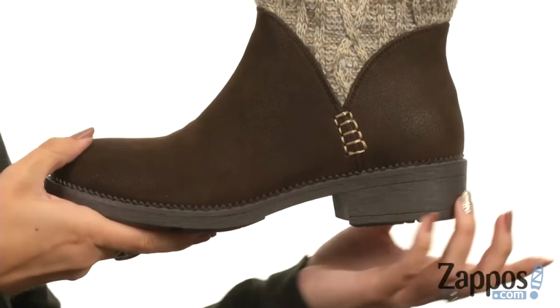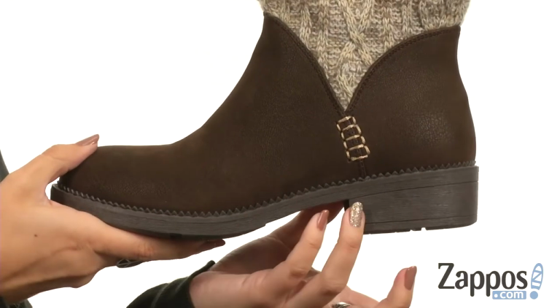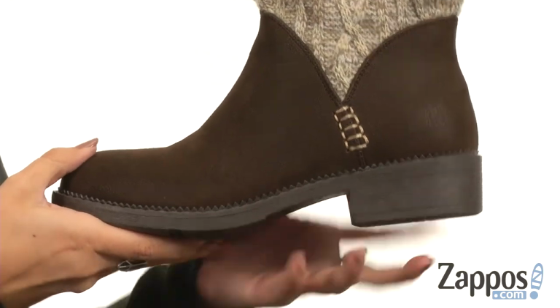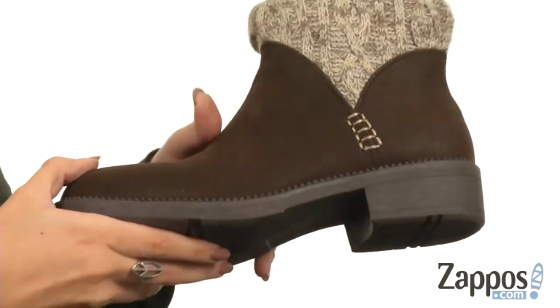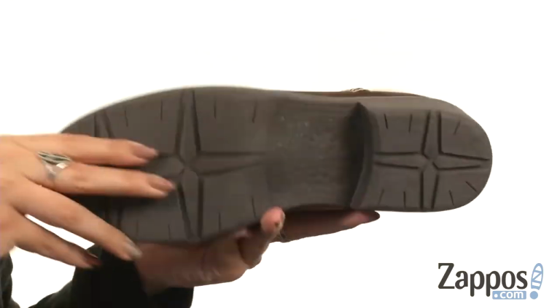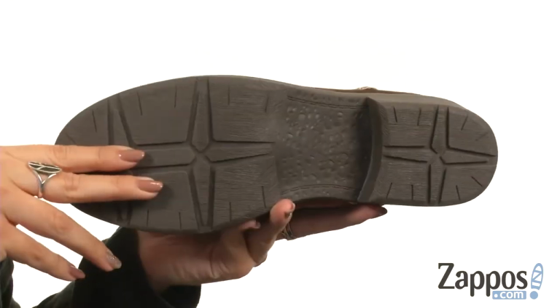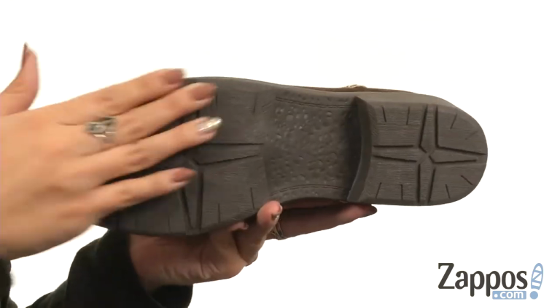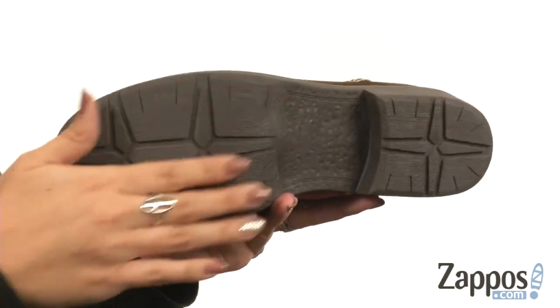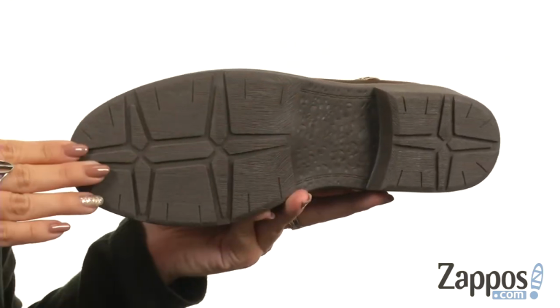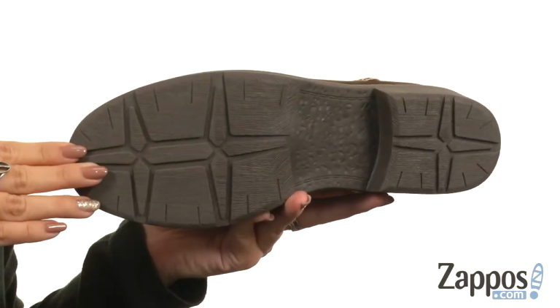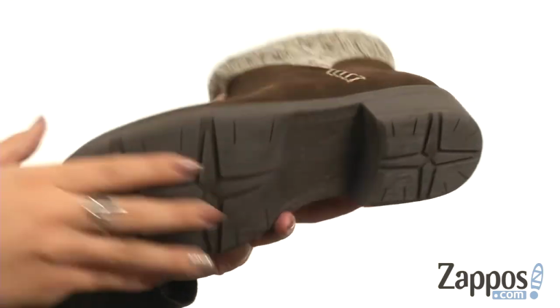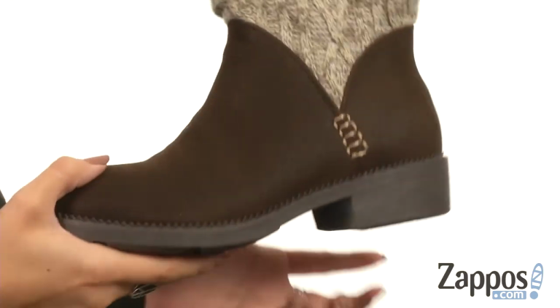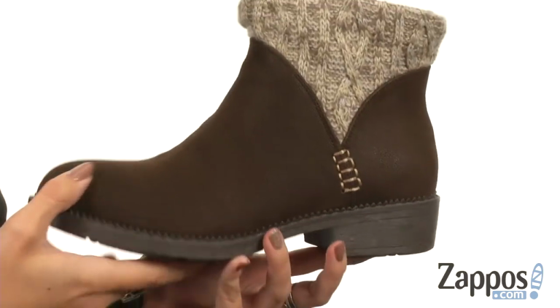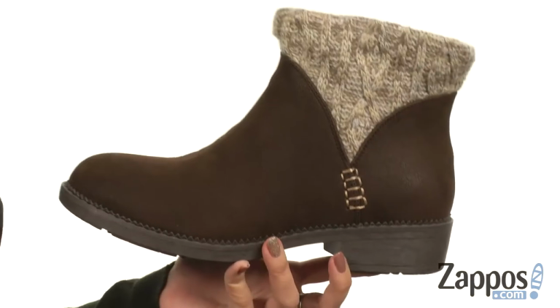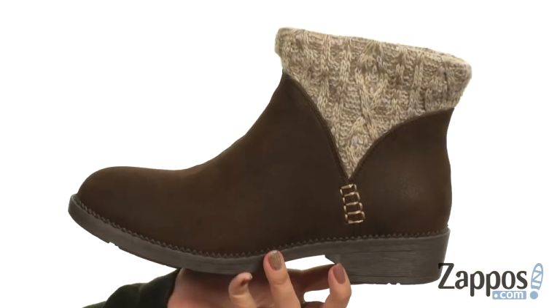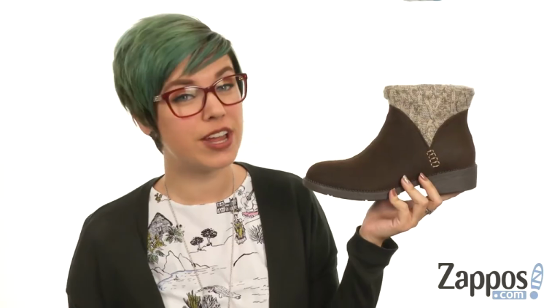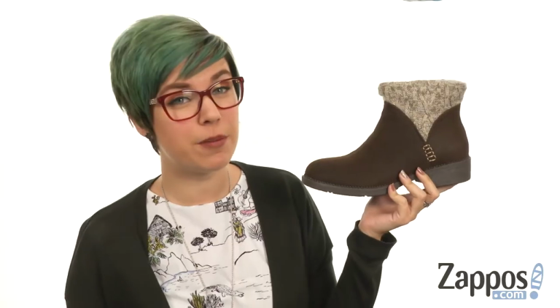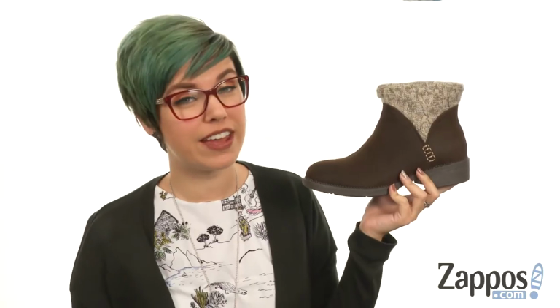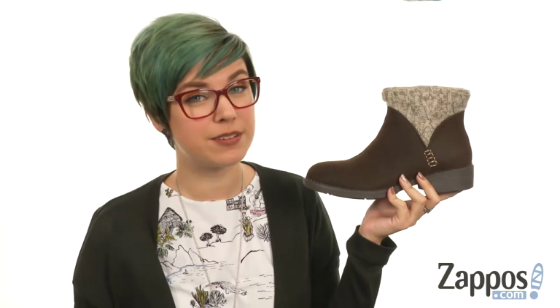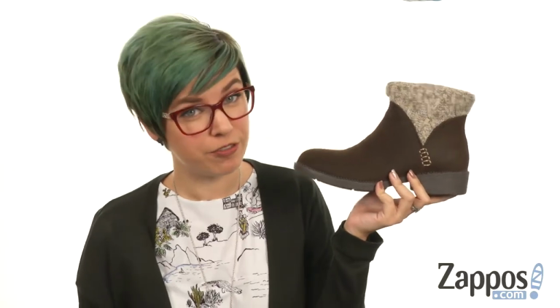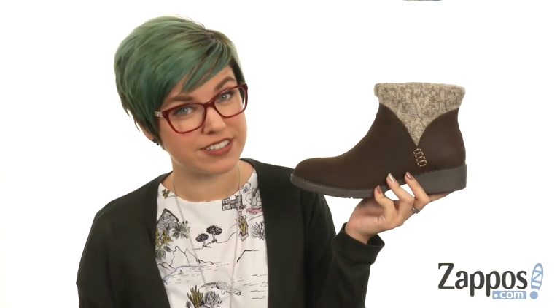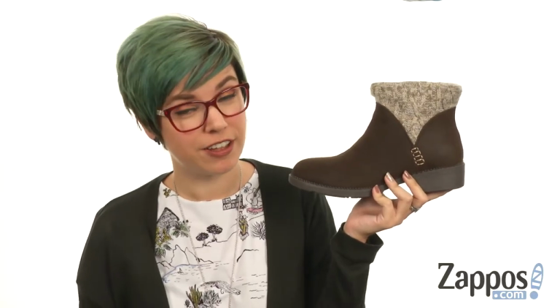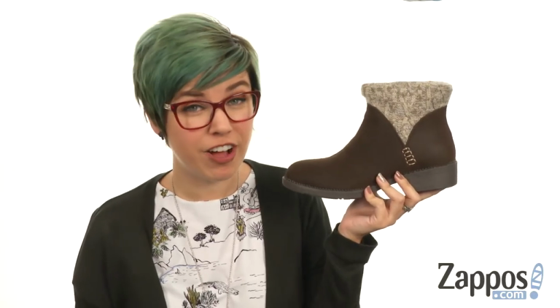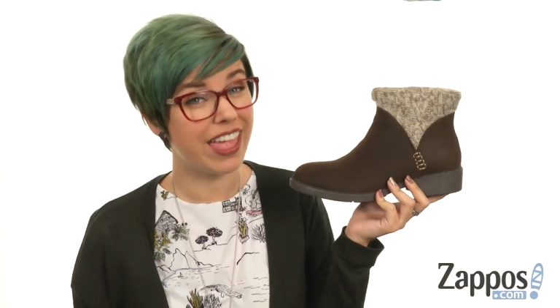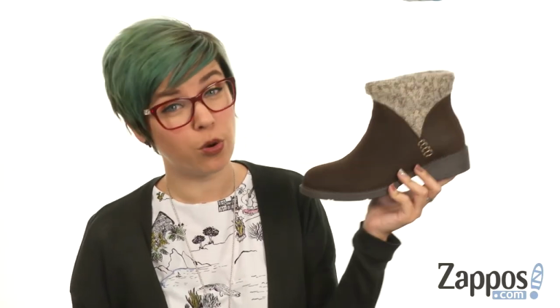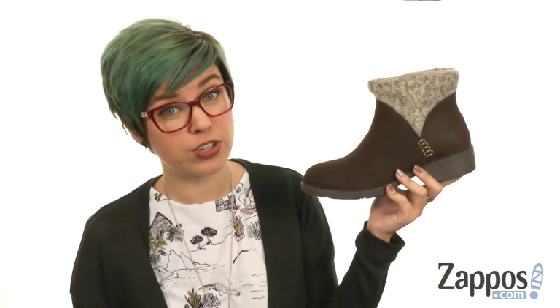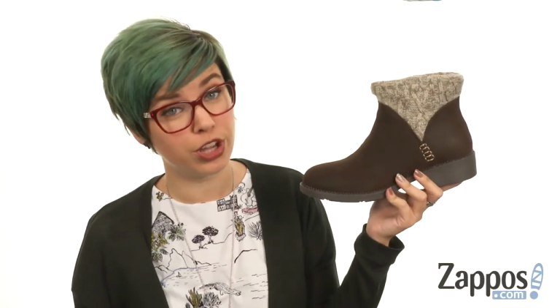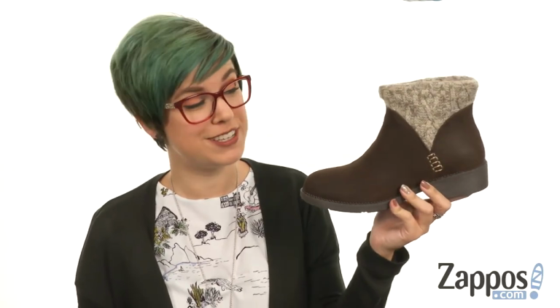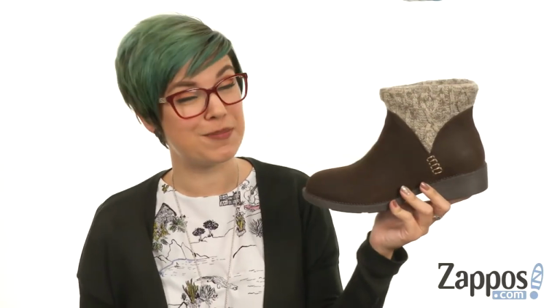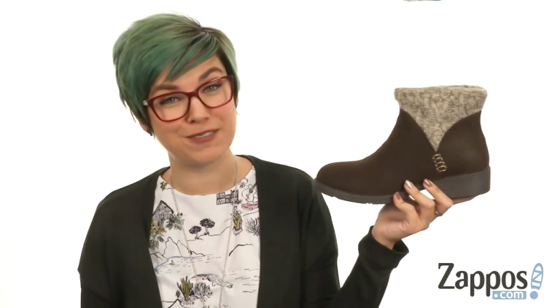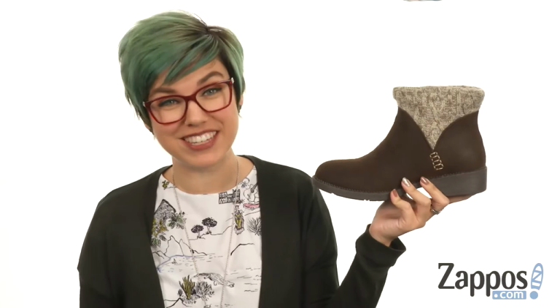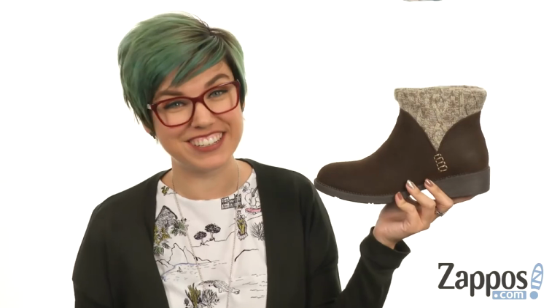It's got a nice little chunky heel, all on top with a rubber traction outsole. Dress up that perfect fall and/or winter look with these great boots from Skechers.